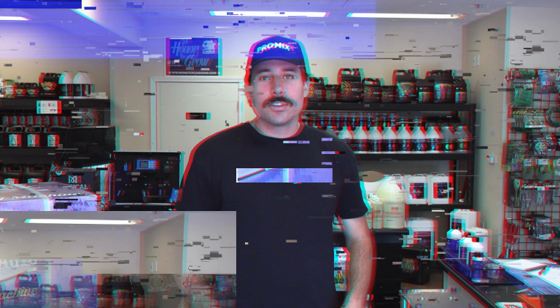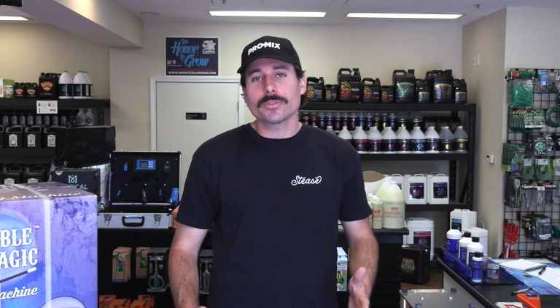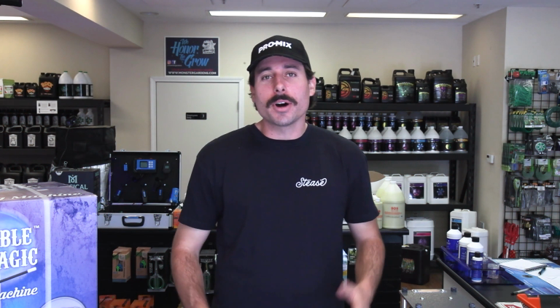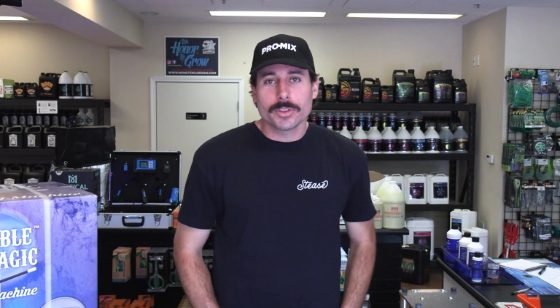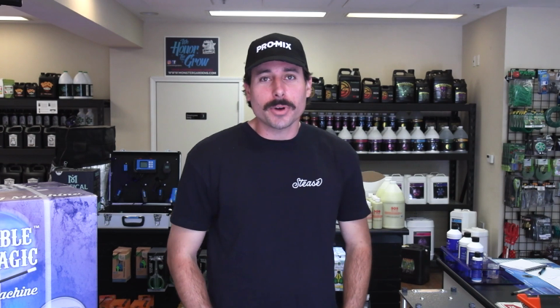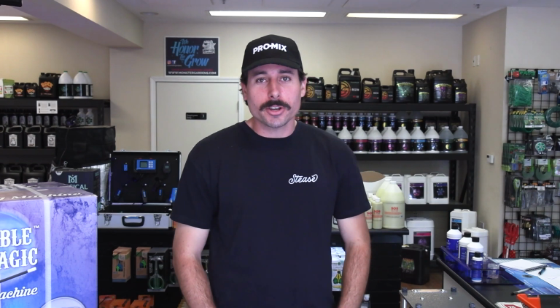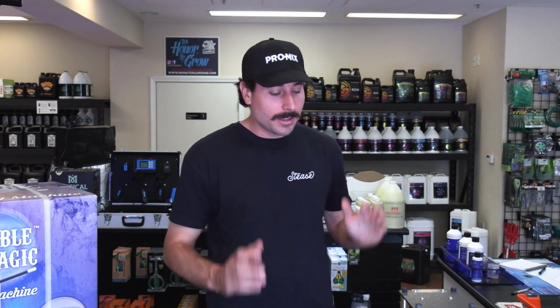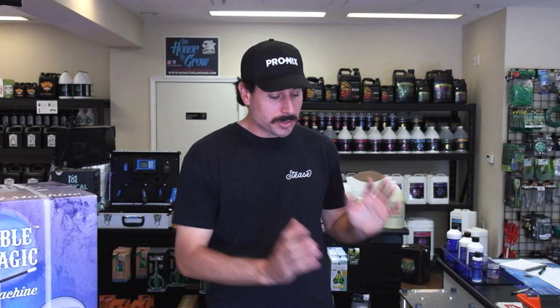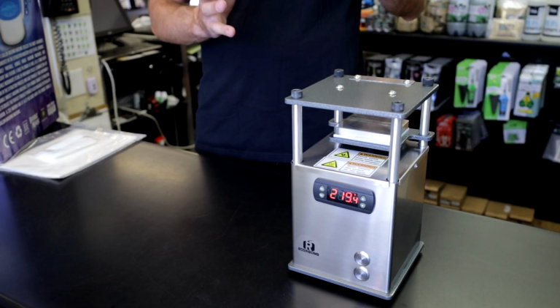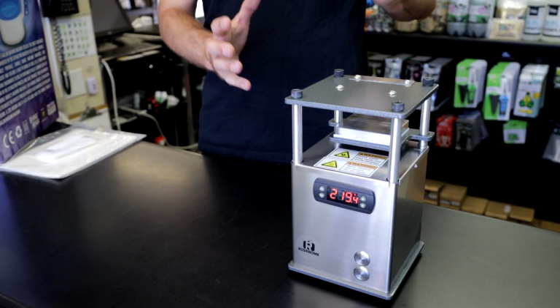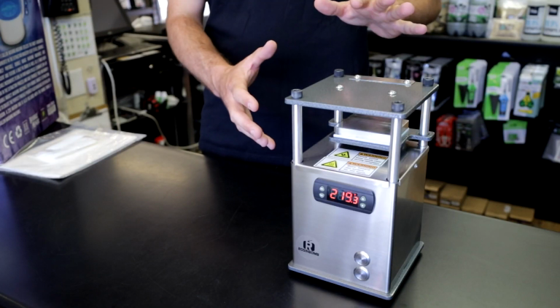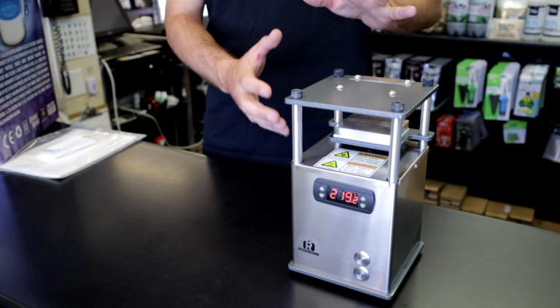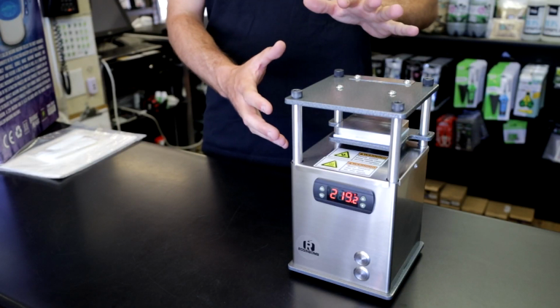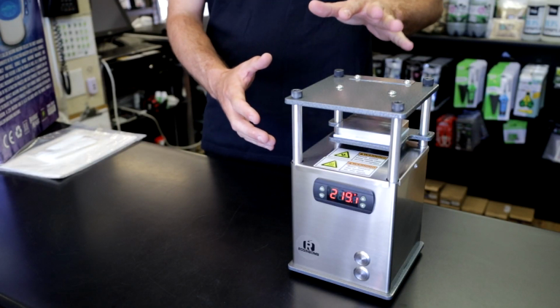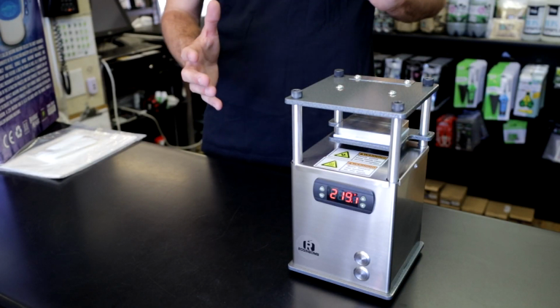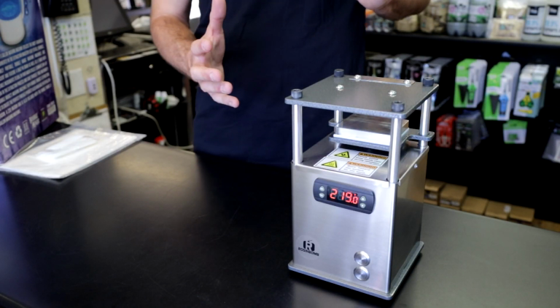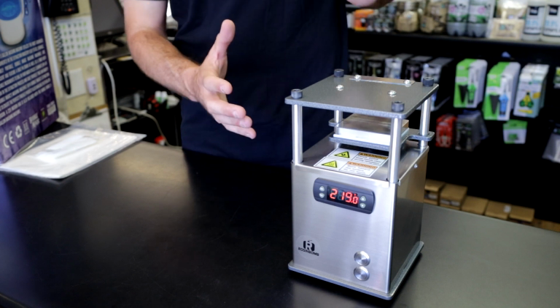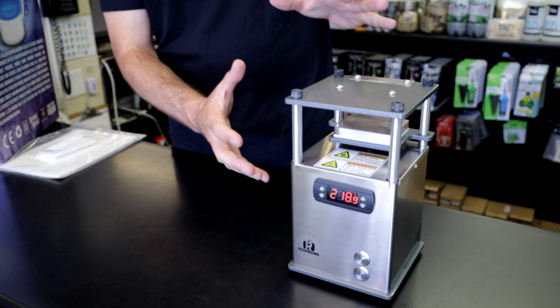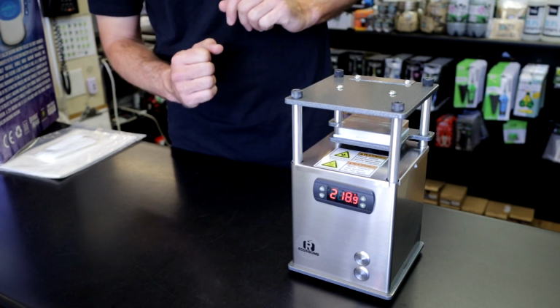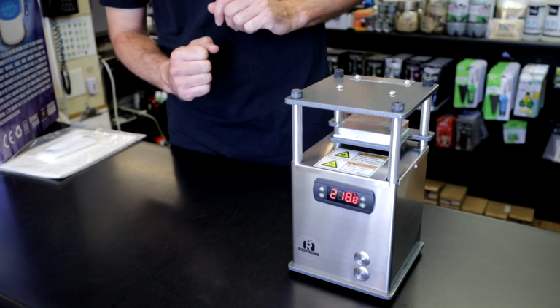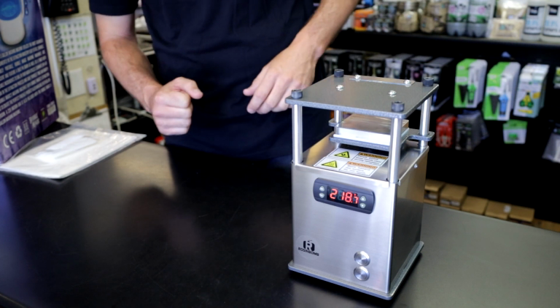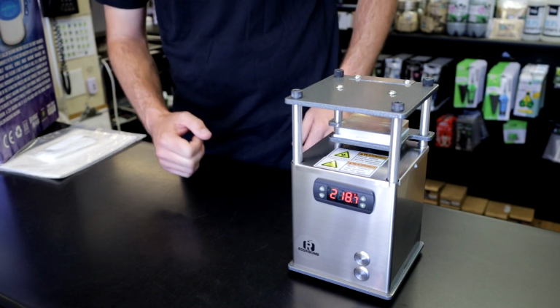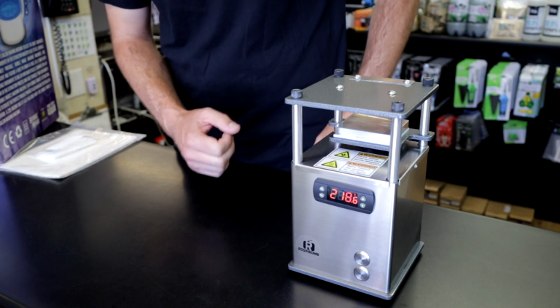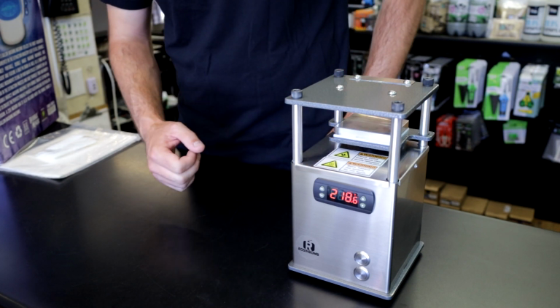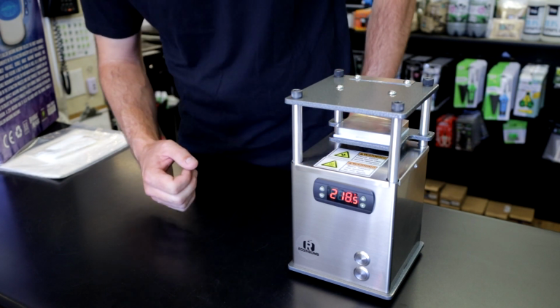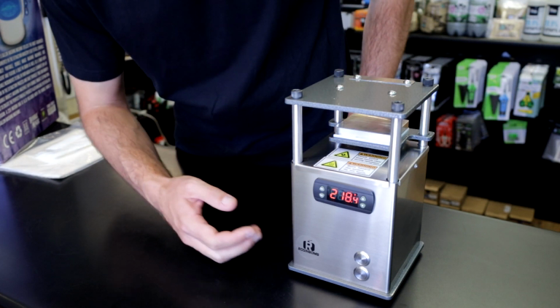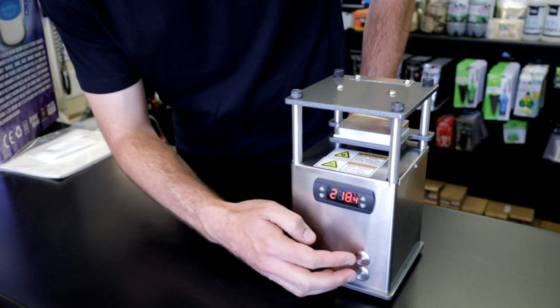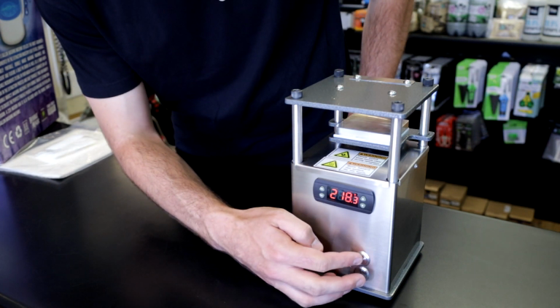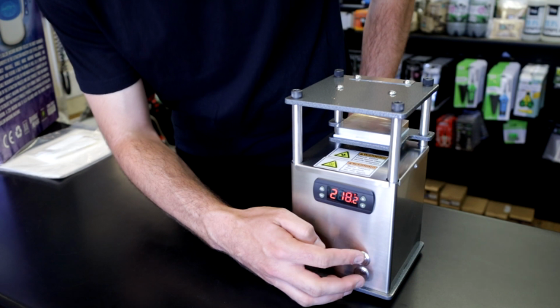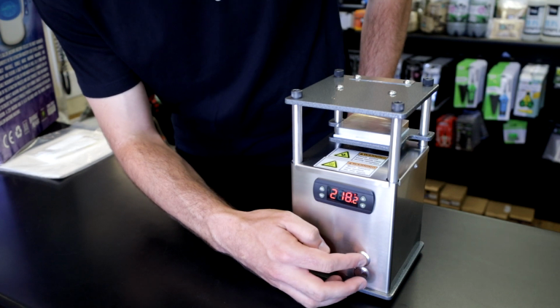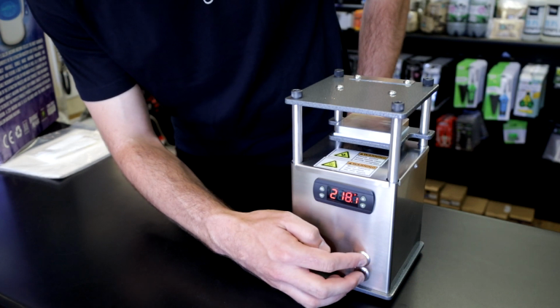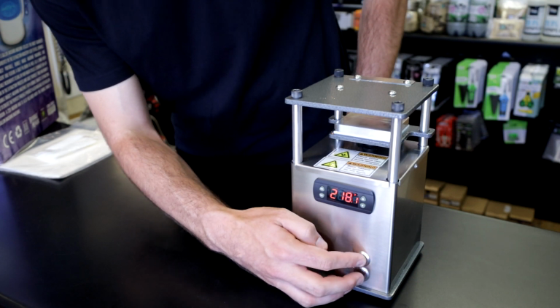So what is the Rosin Bomb? The Rosin Bomb is arguably the smallest rosin press I've ever seen that has an extremely high-grade construction. It's proudly made in America, and it has two simple buttons to raise and lower the press.